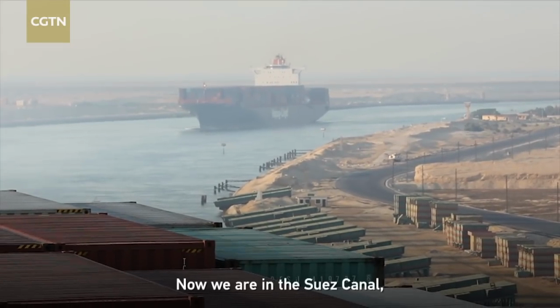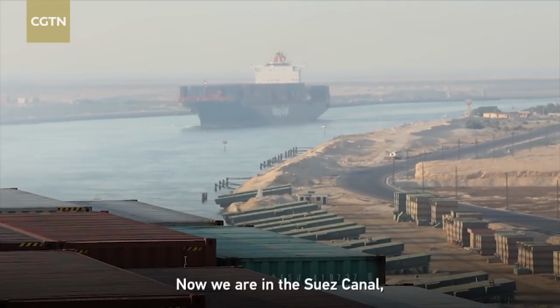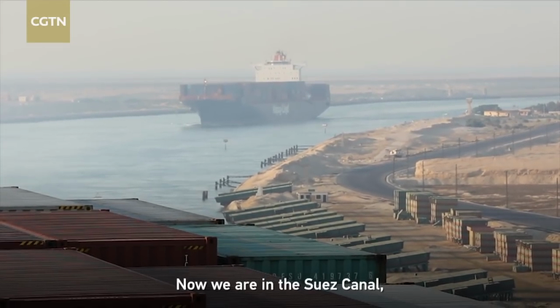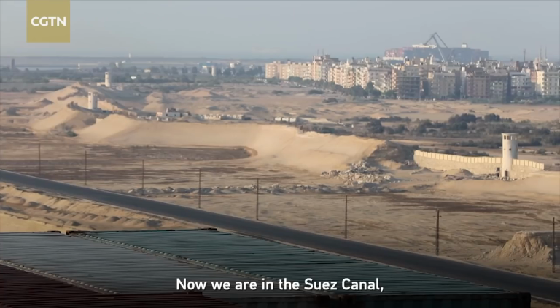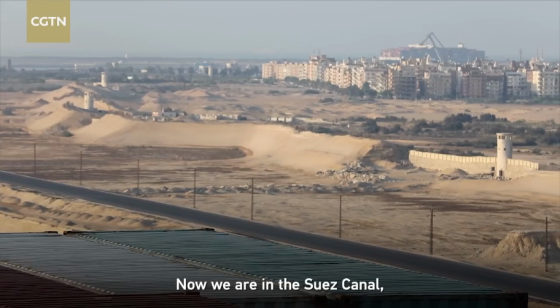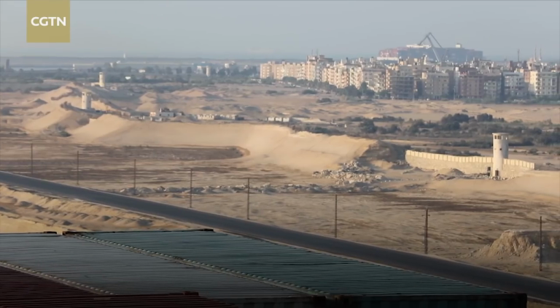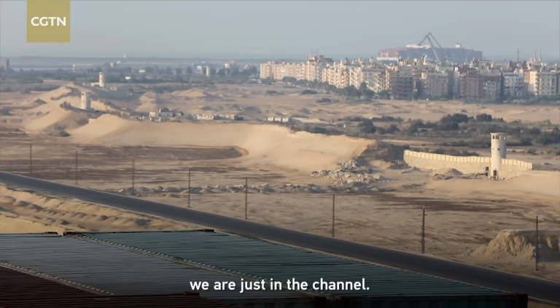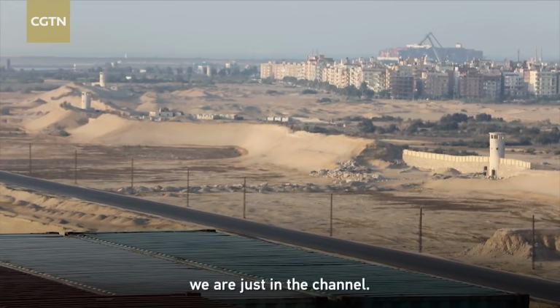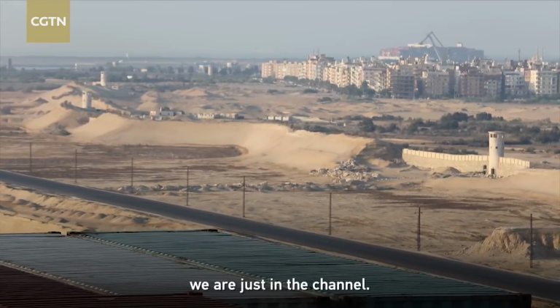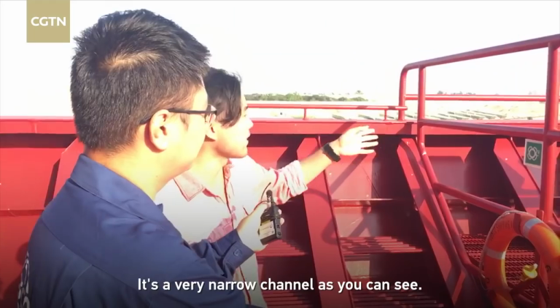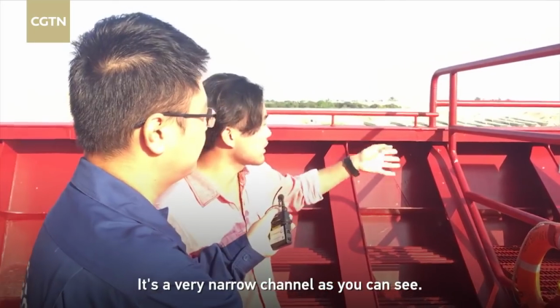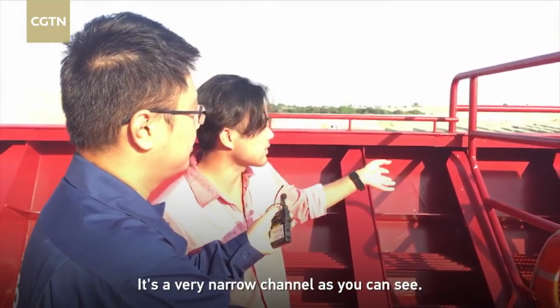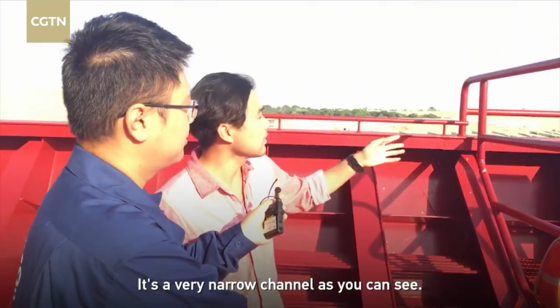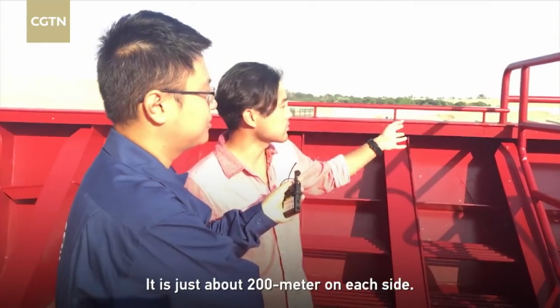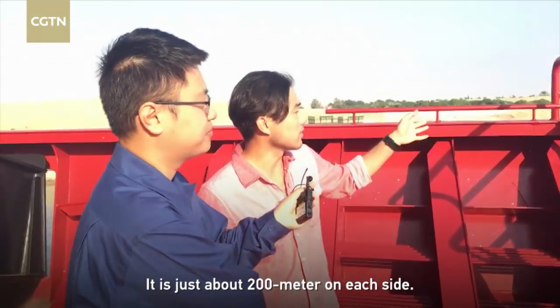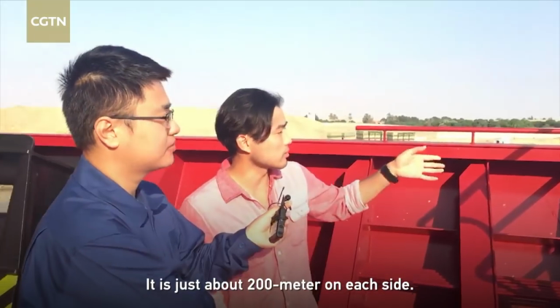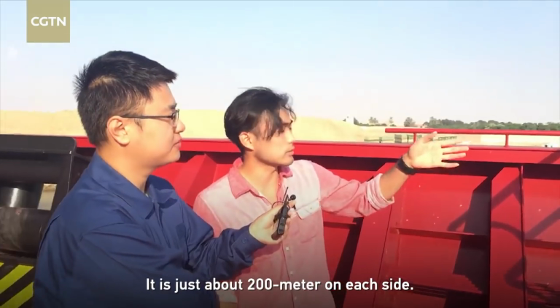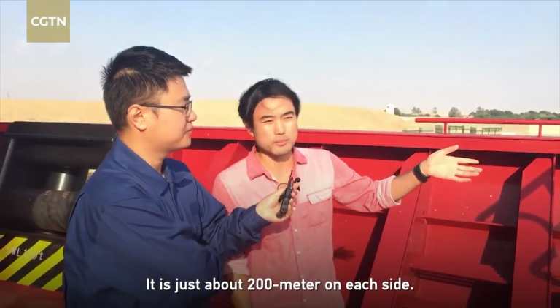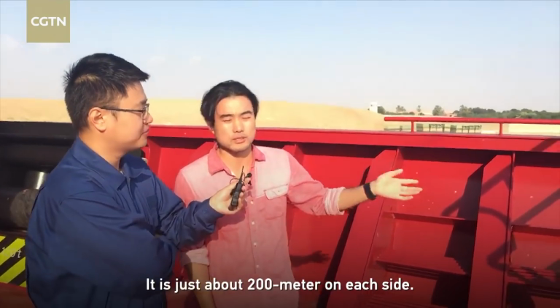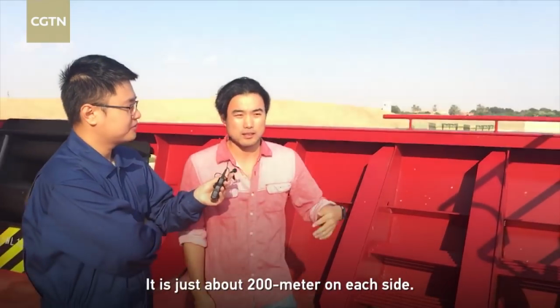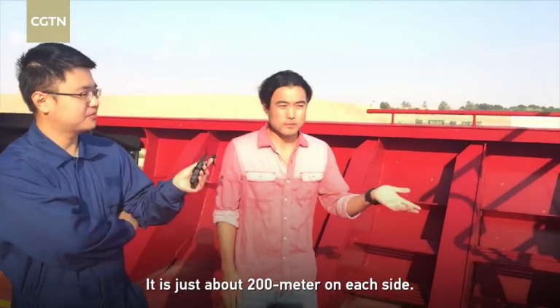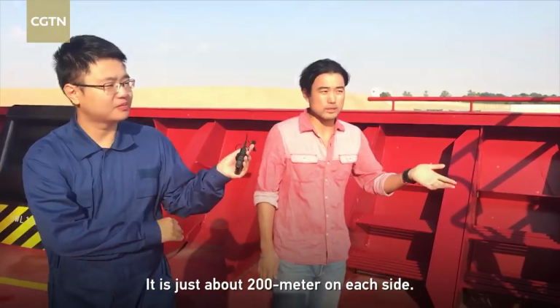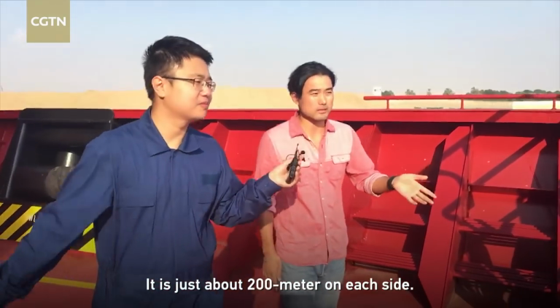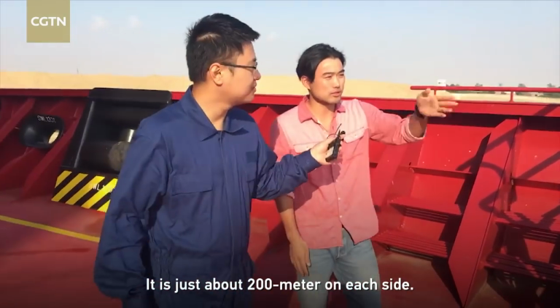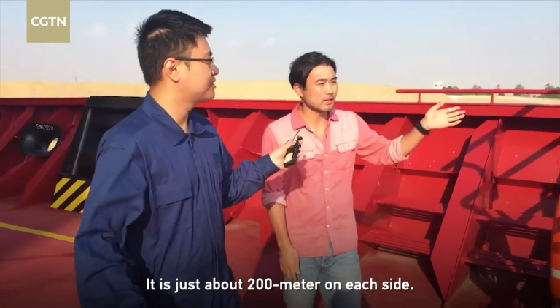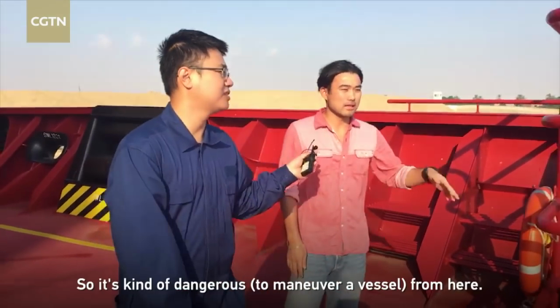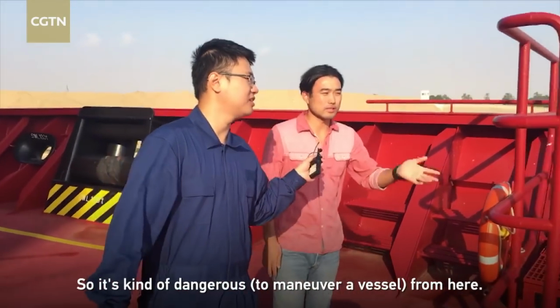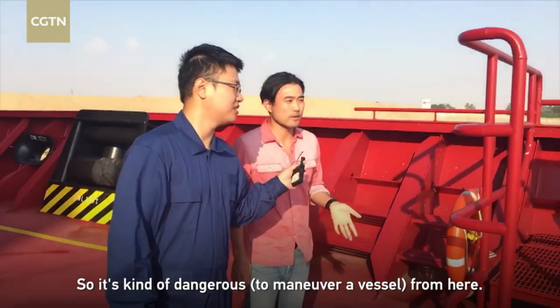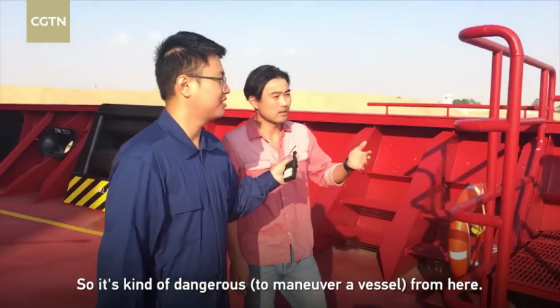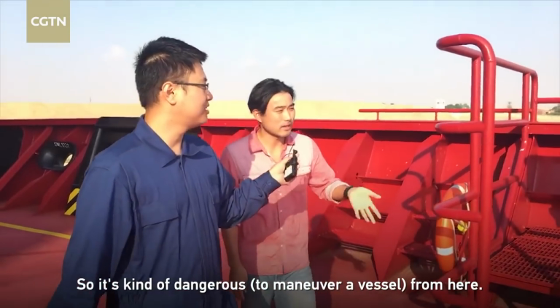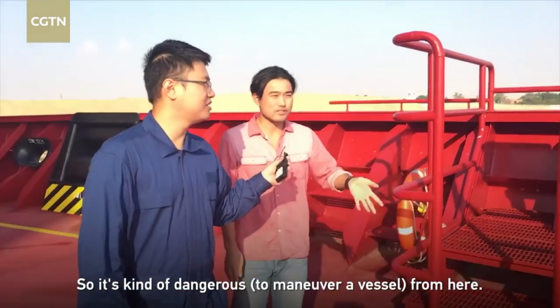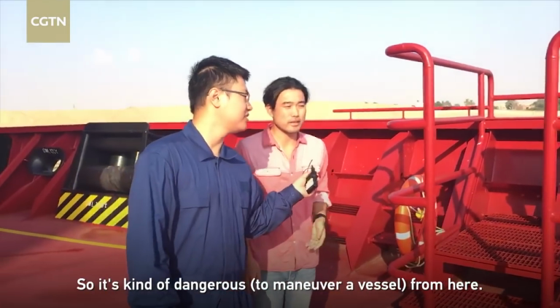Now we're in the Suez Canal, just in the channel. In every channel you can see just about 200 meters. There's only about 200 meters to each side, so it's very kind of dangerous from here.